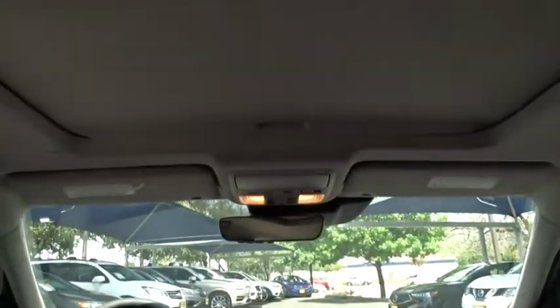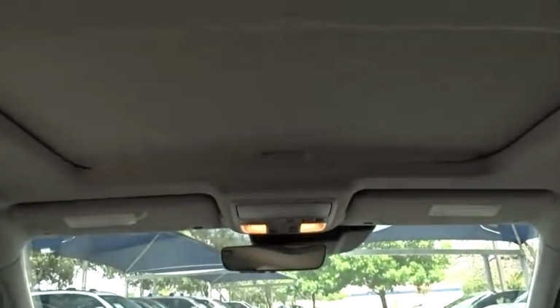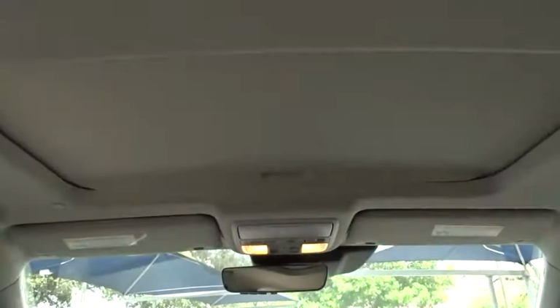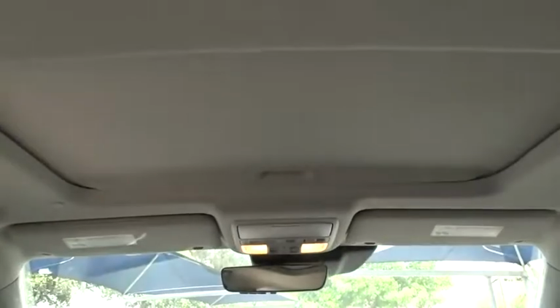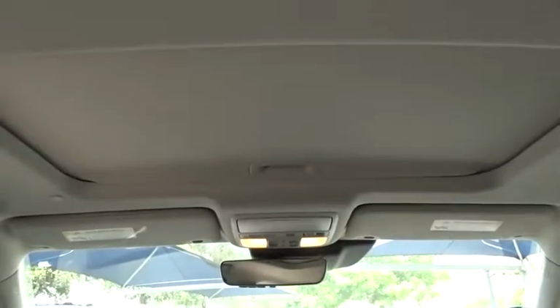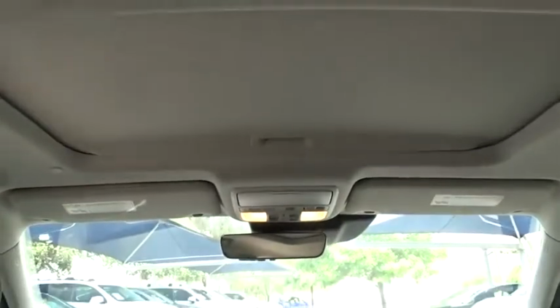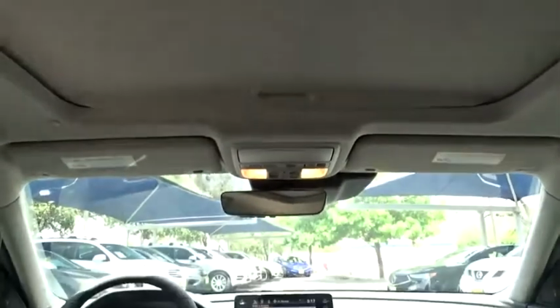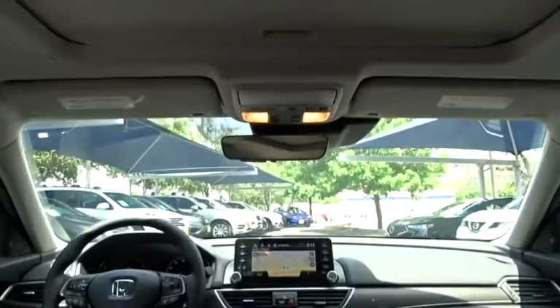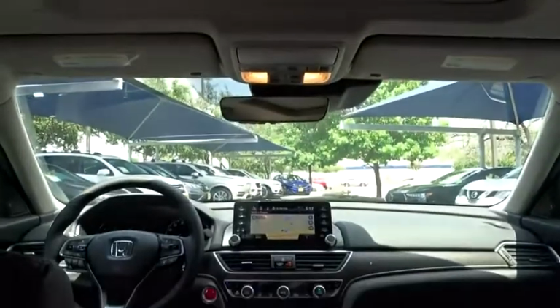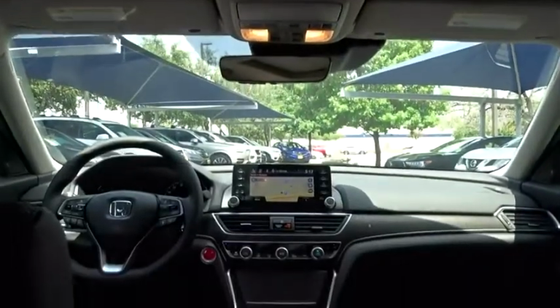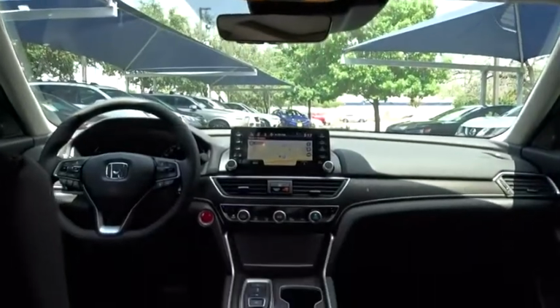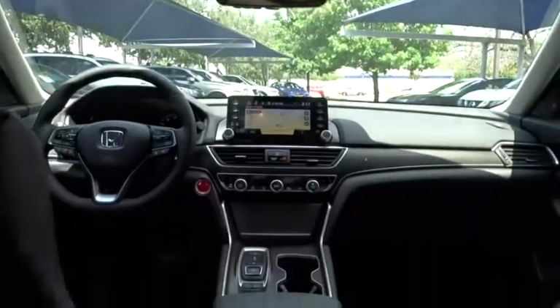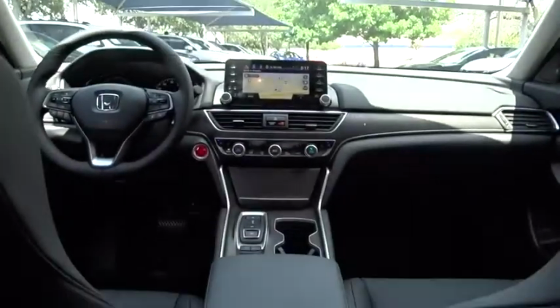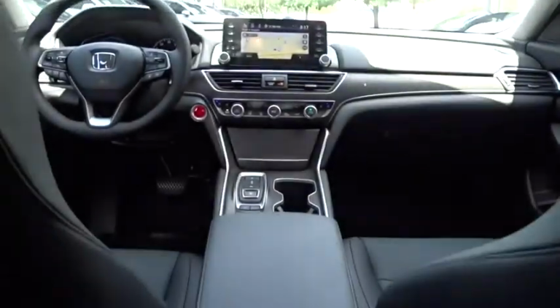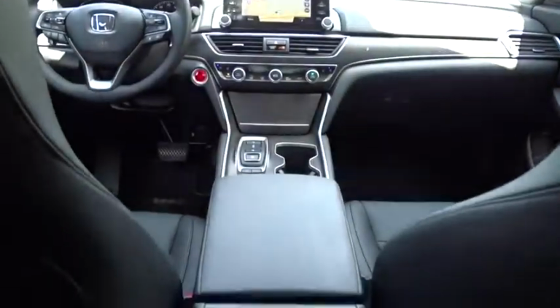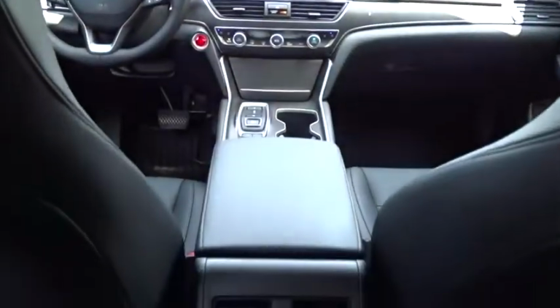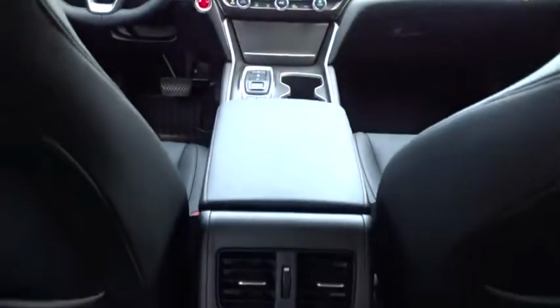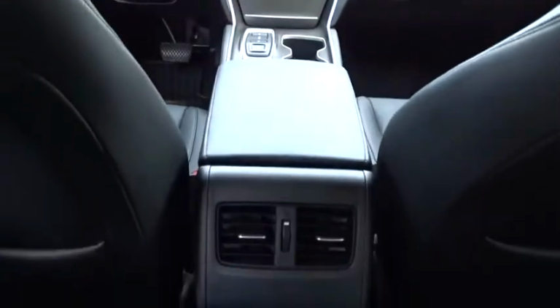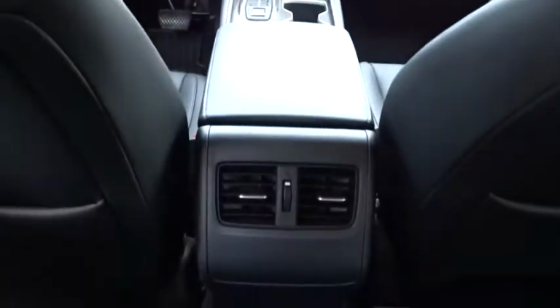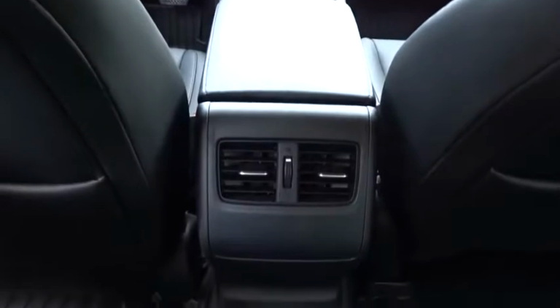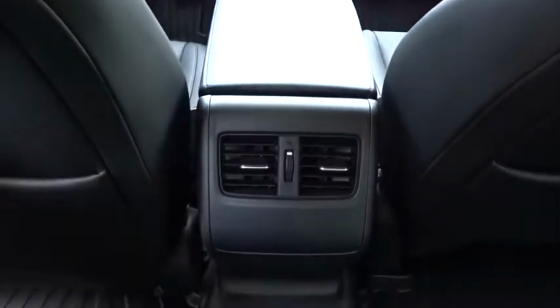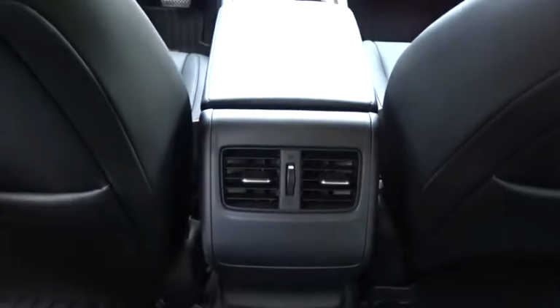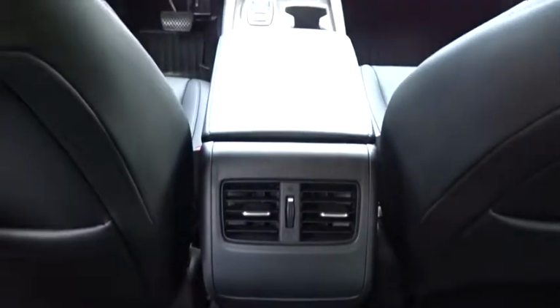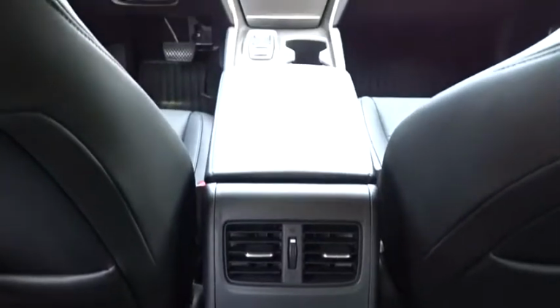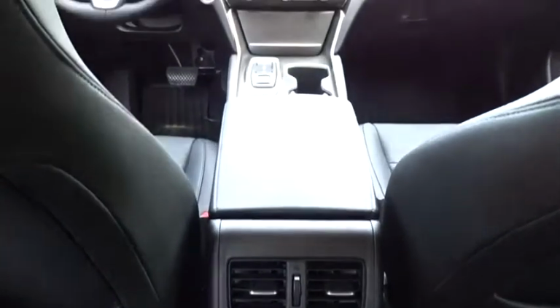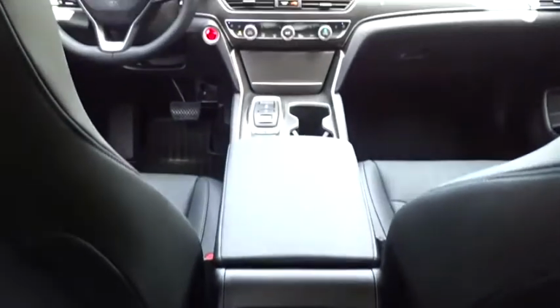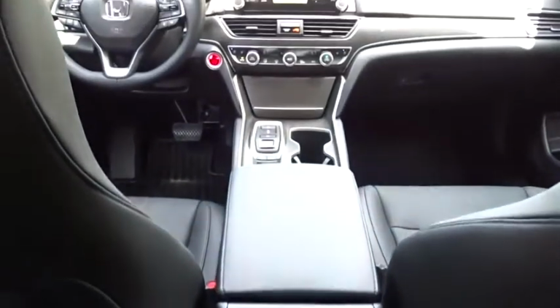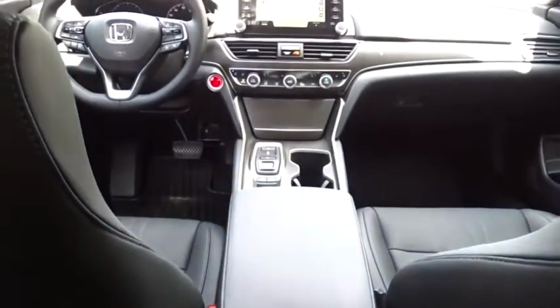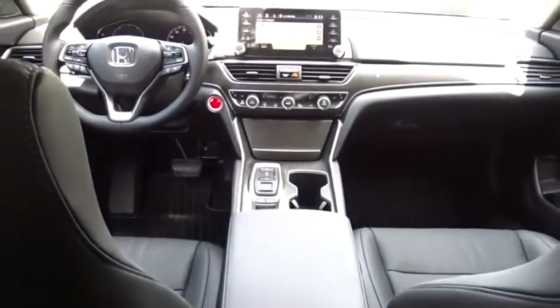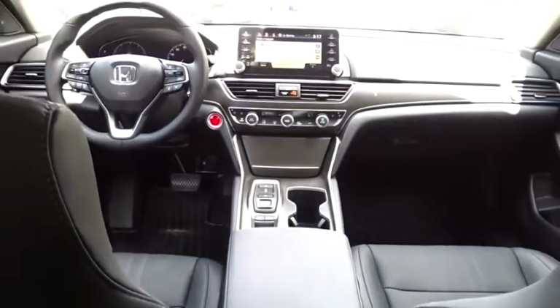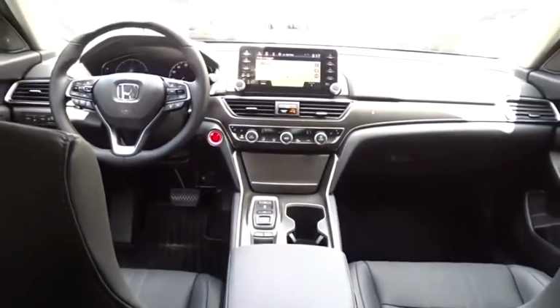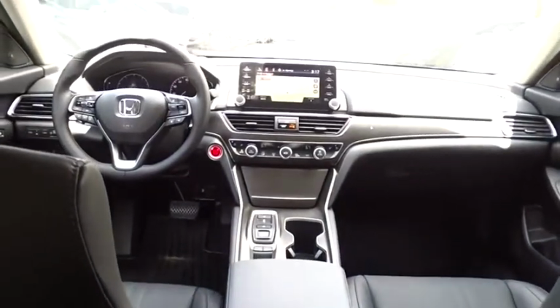Leather wrapped steering wheel, Bluetooth, power steering, adjustable steering wheel, four wheel disc brakes, keyless start, floor mats, auto dimming rear view mirror, cruise control.